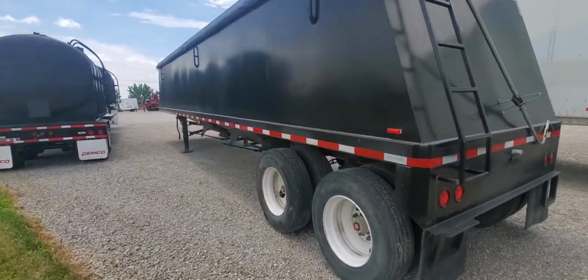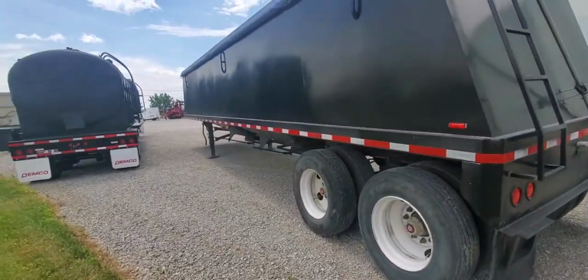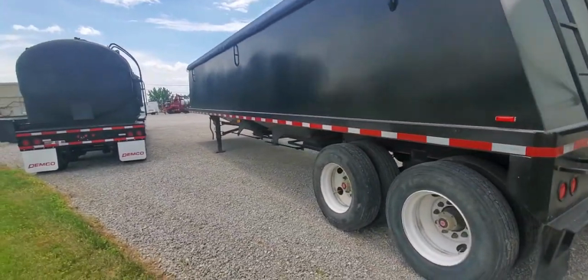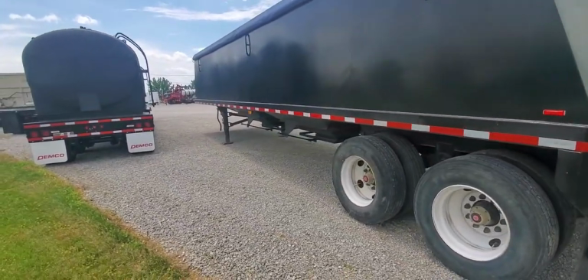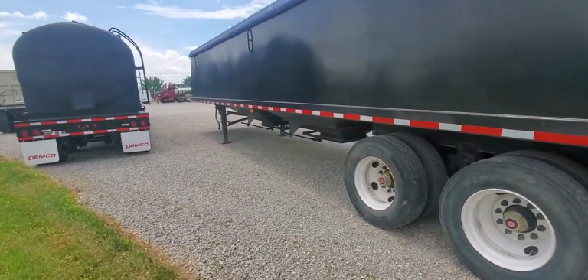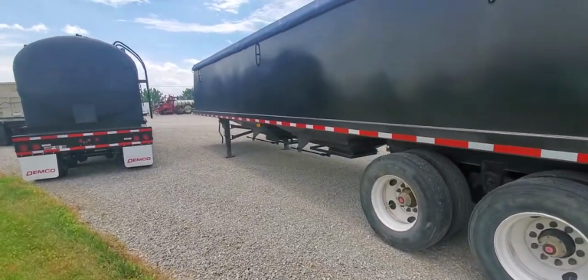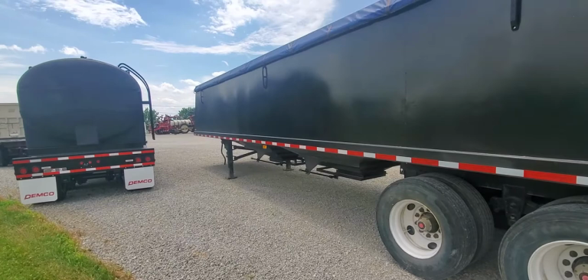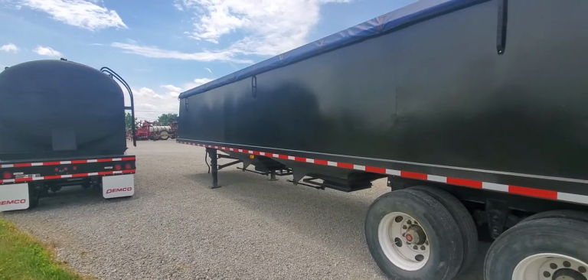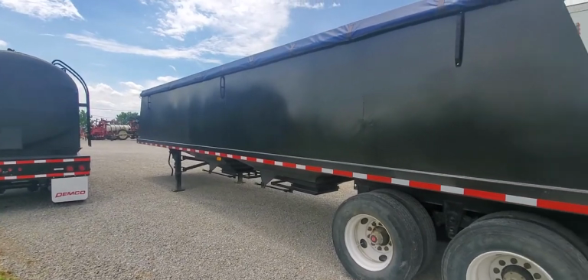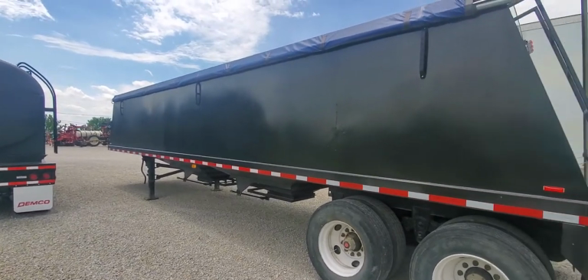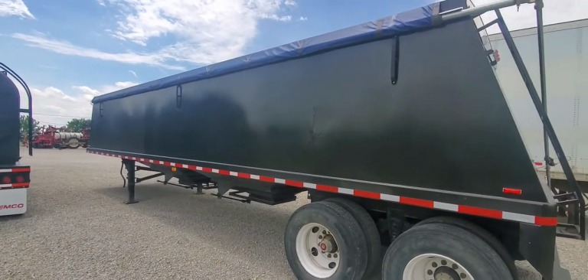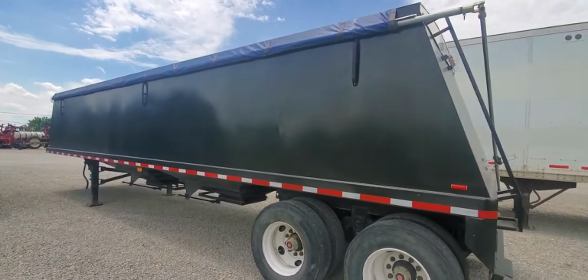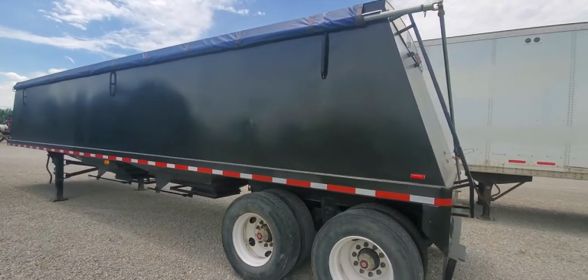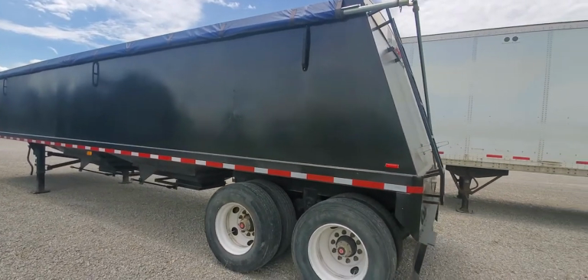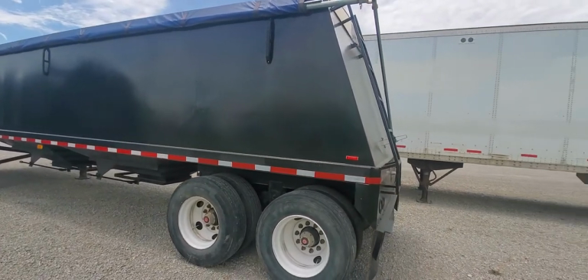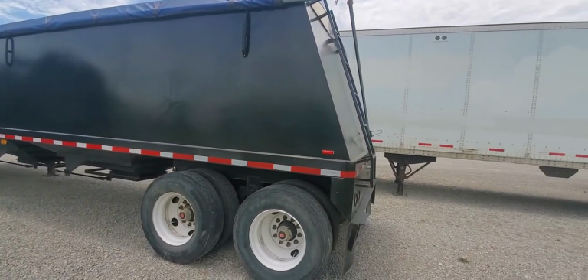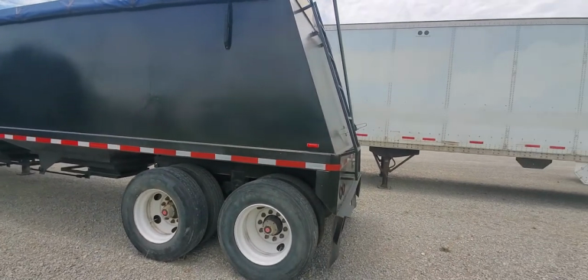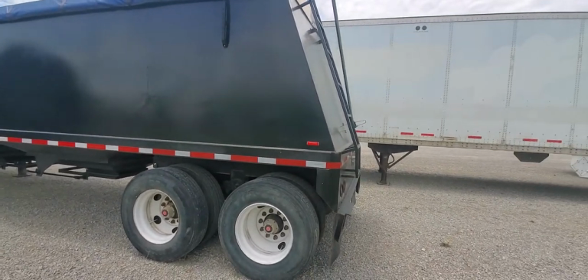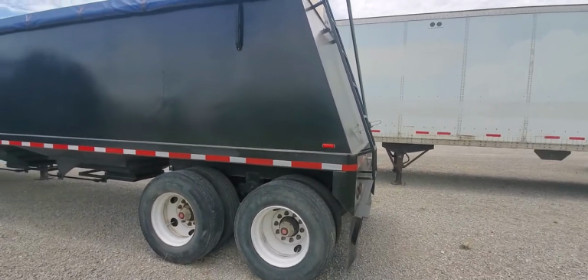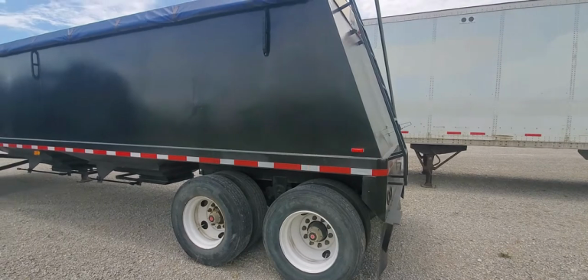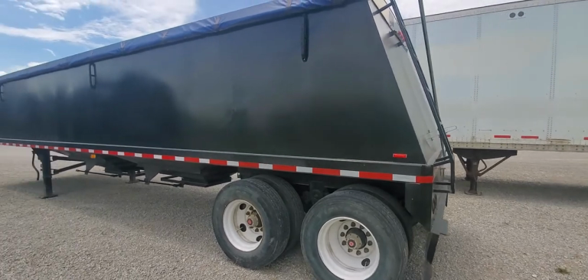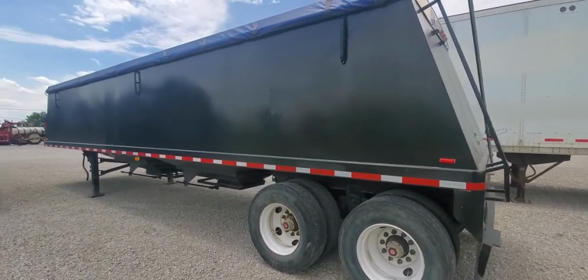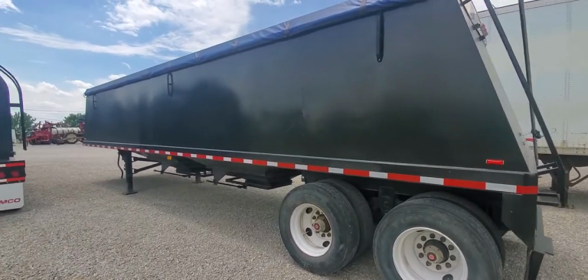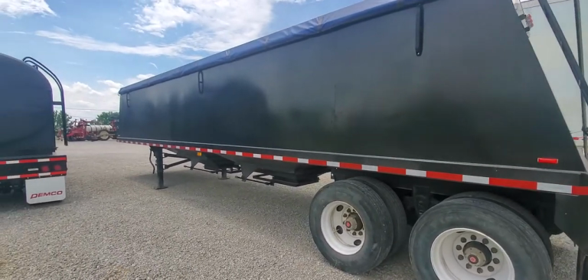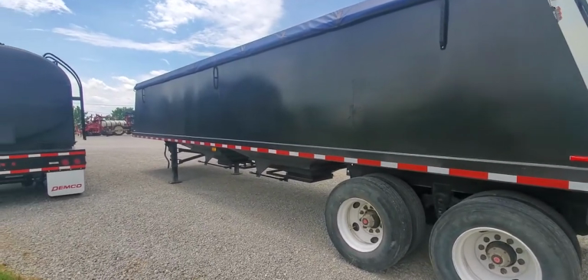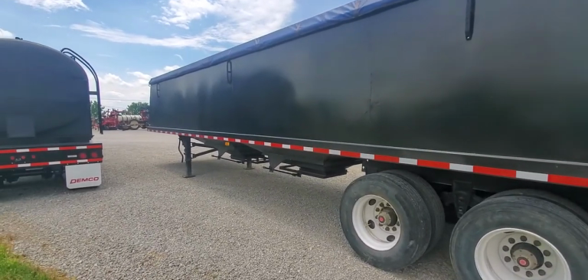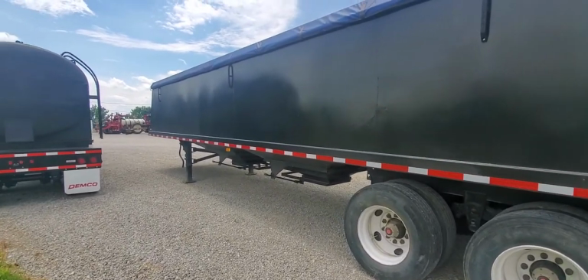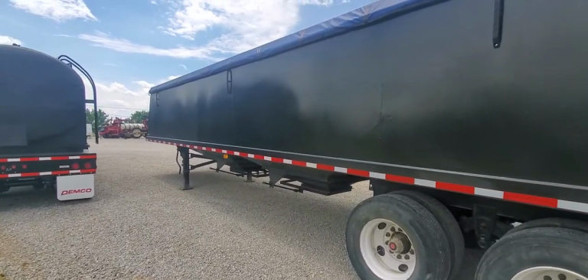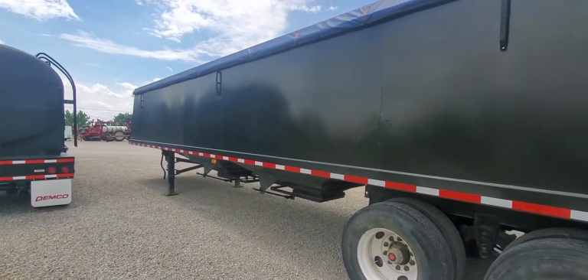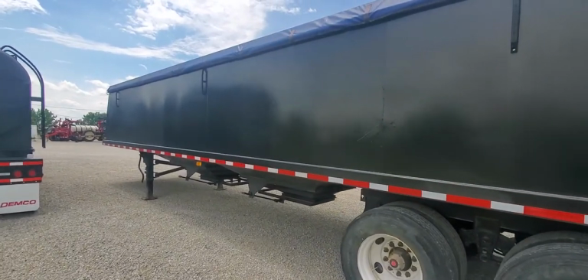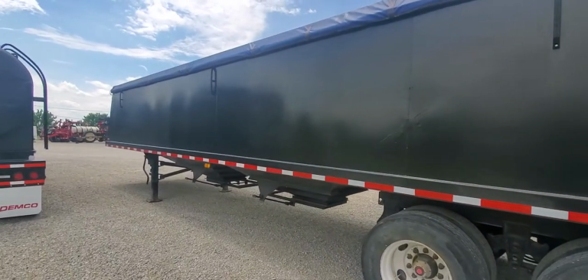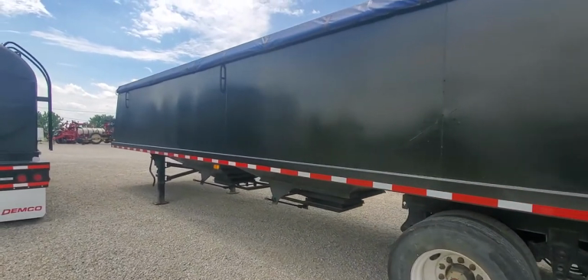Coming up on the 2020 harvest season, good opportunity to buy a 36 foot hopper. It's steel and the price is right at $15.9 on this thing — like new condition.